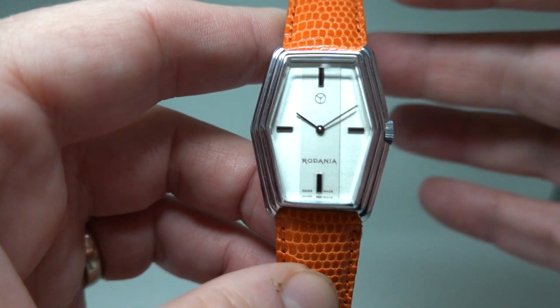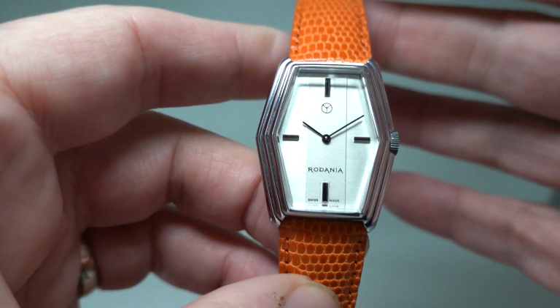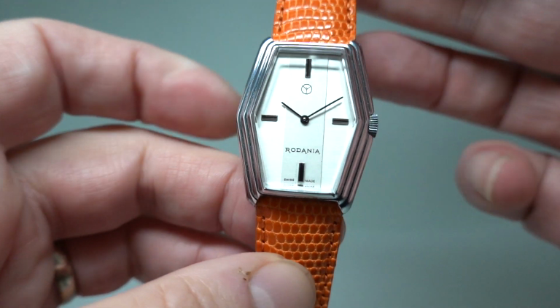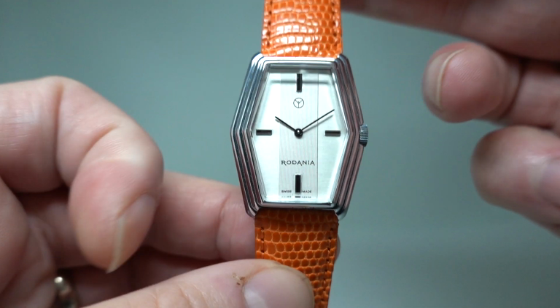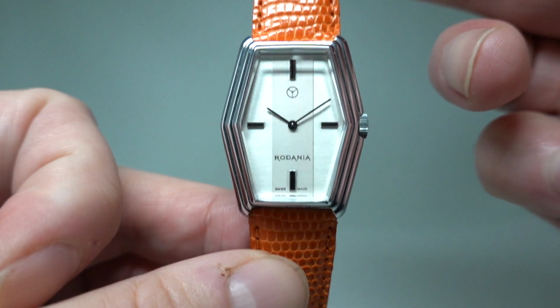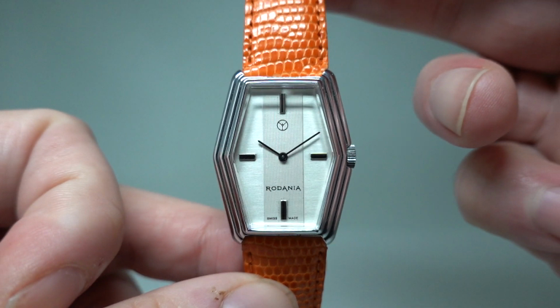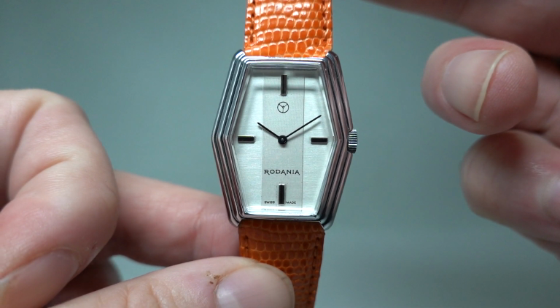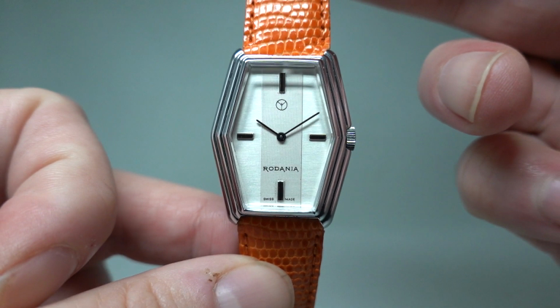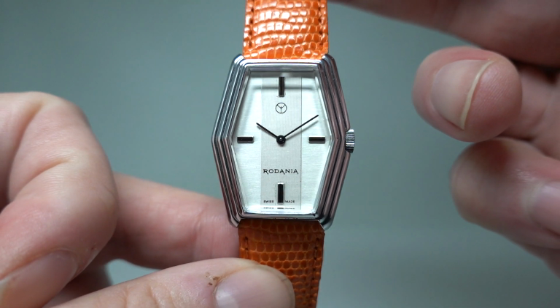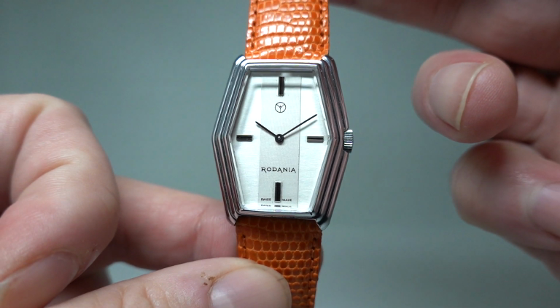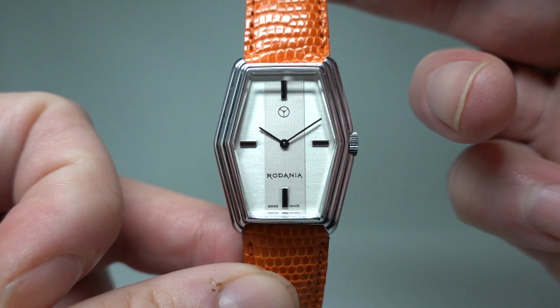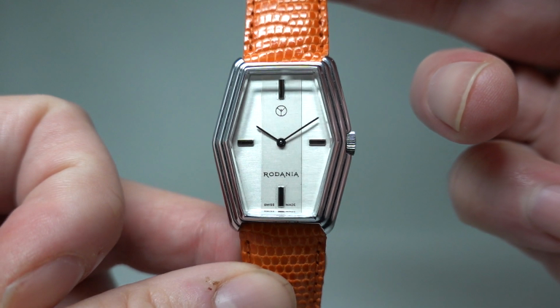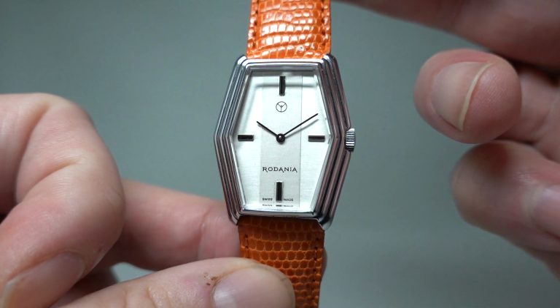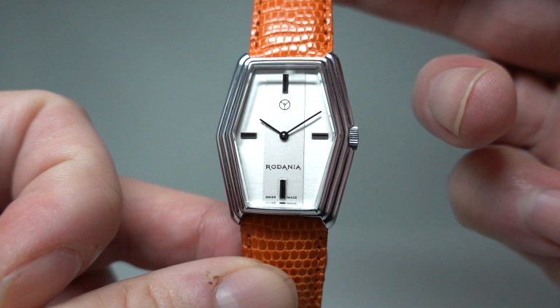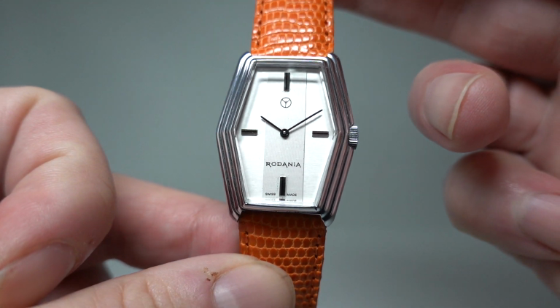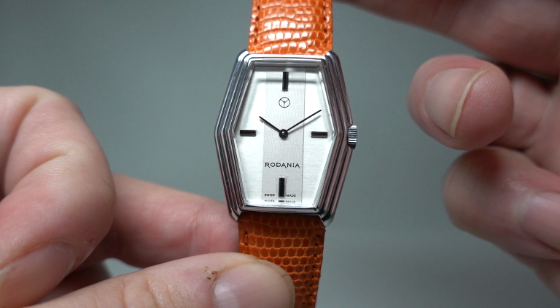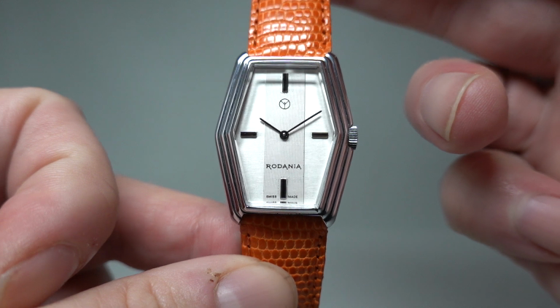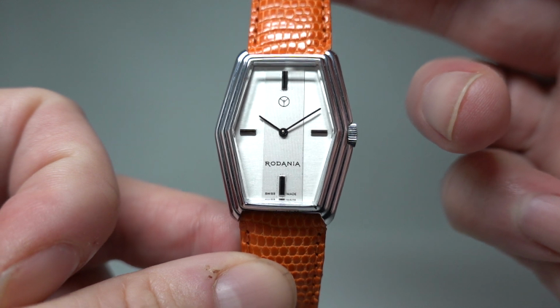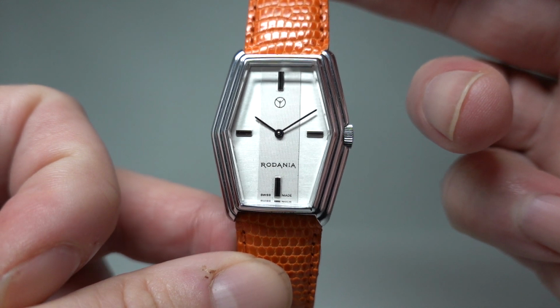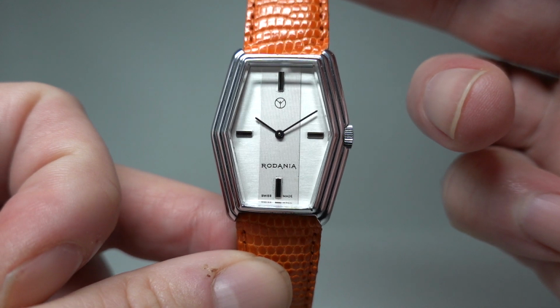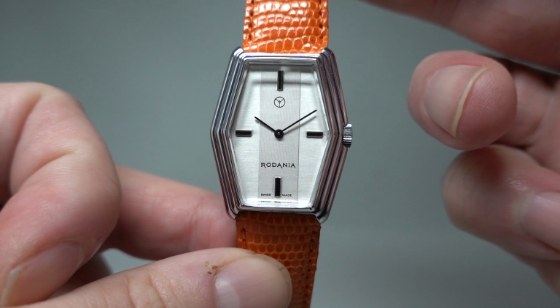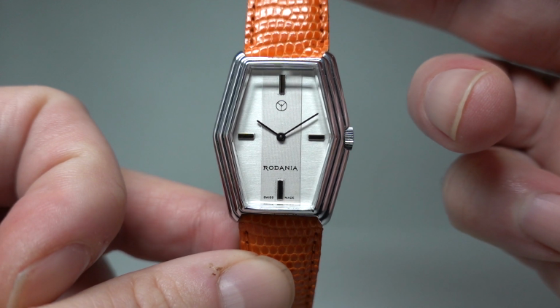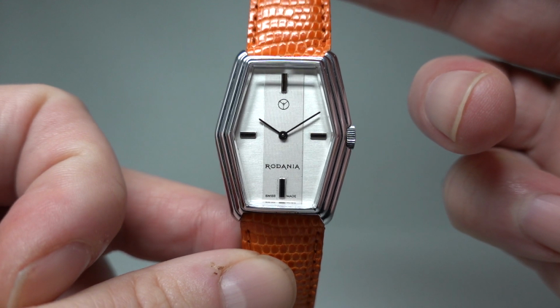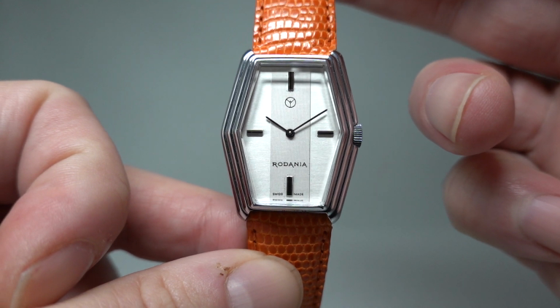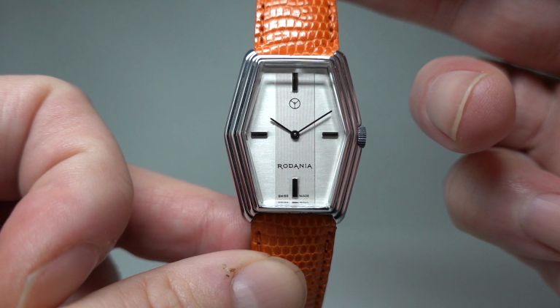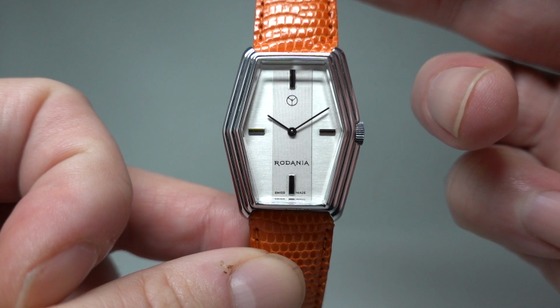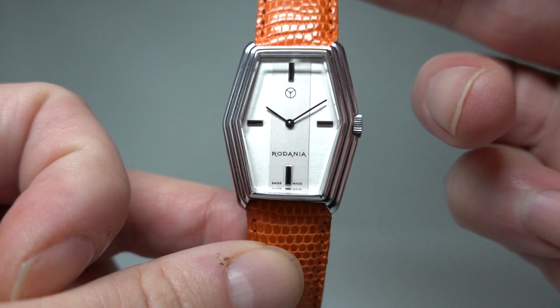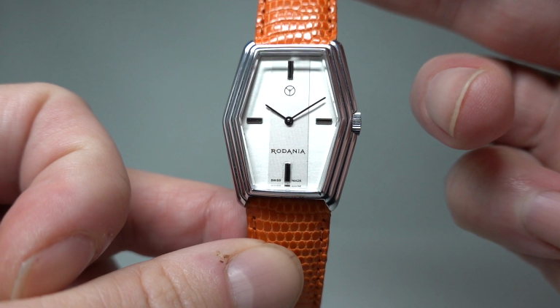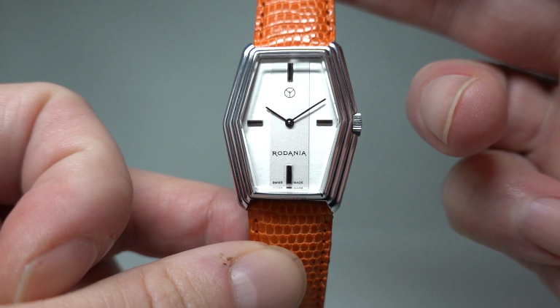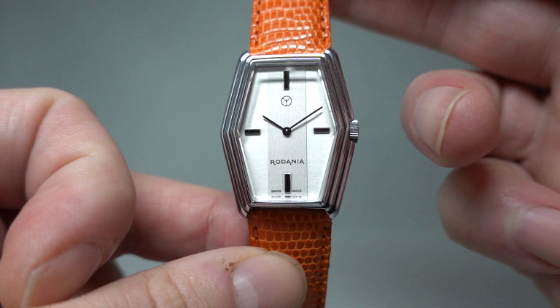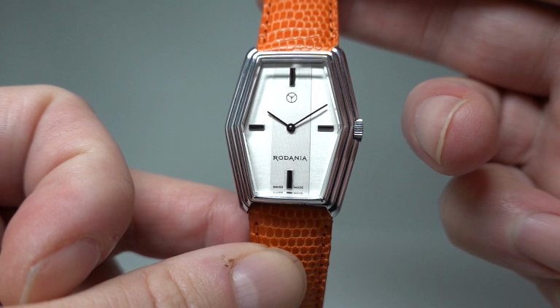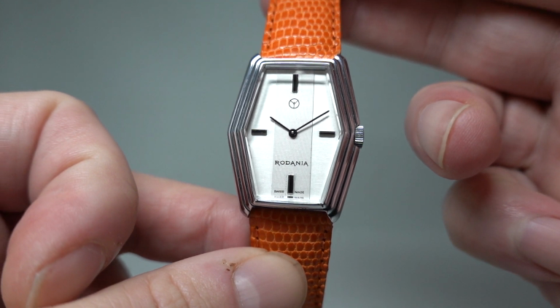Hello watch fans! Birth year watches here, and this time for you we have a circa 1975 Rodania.